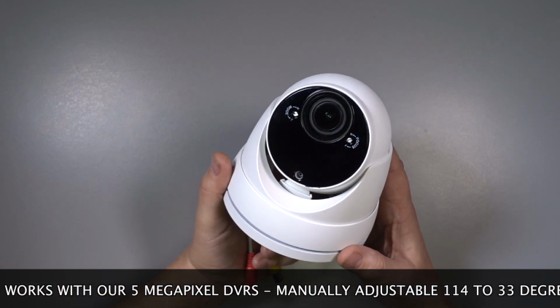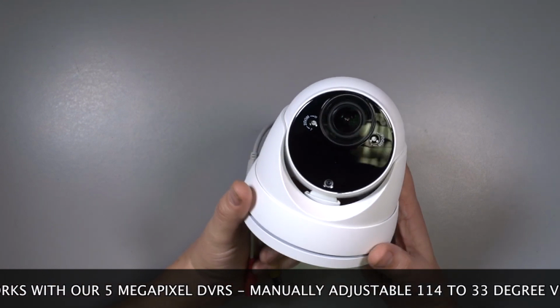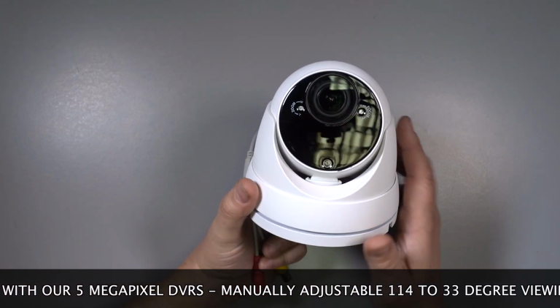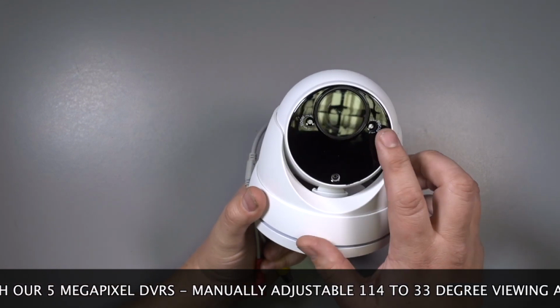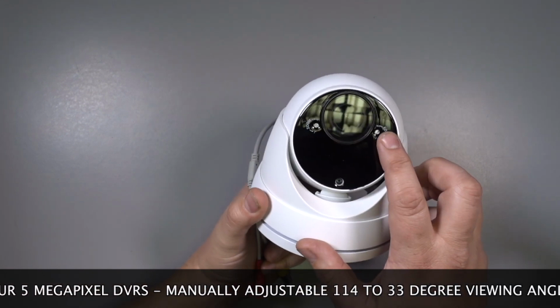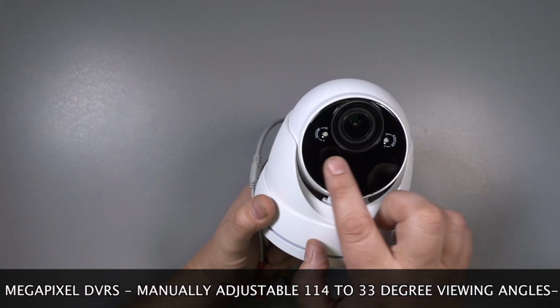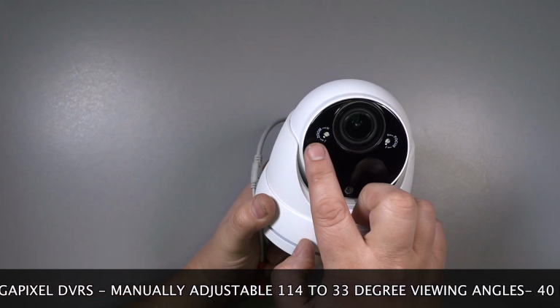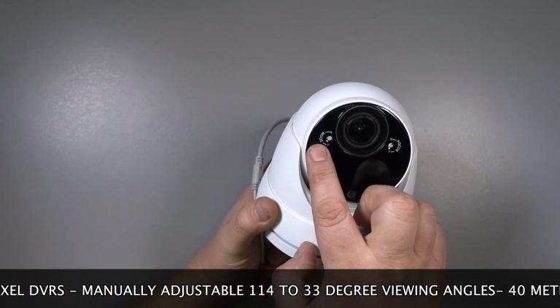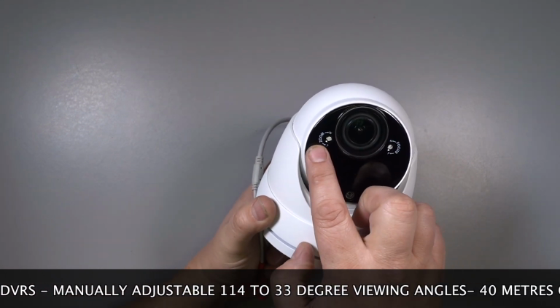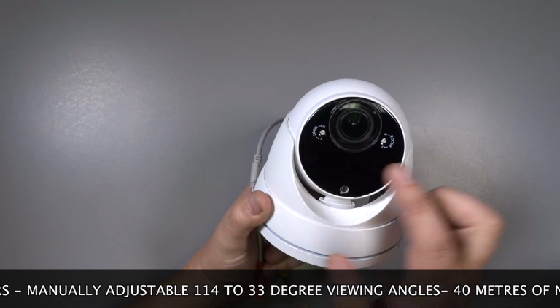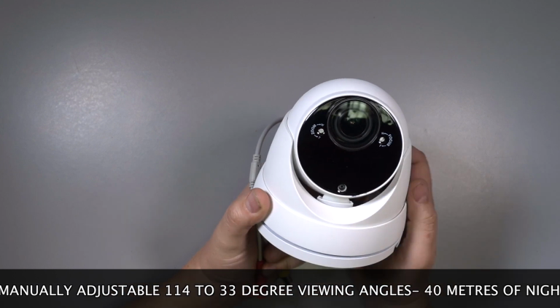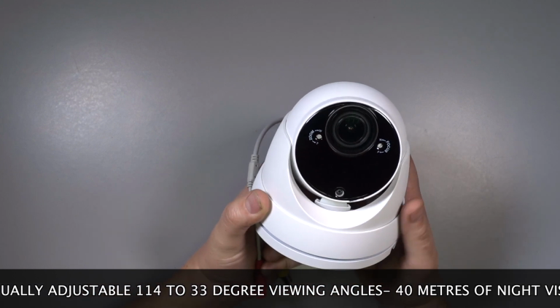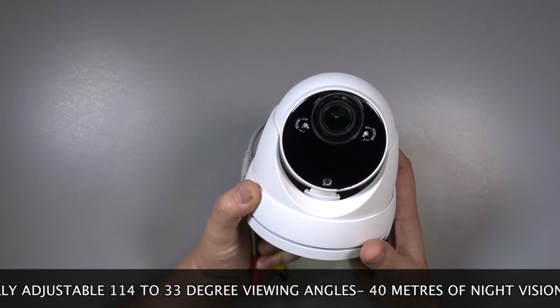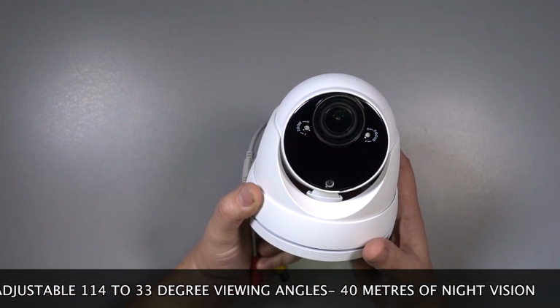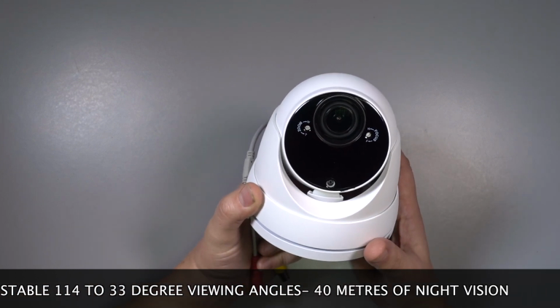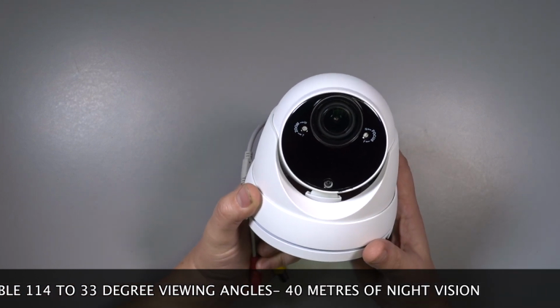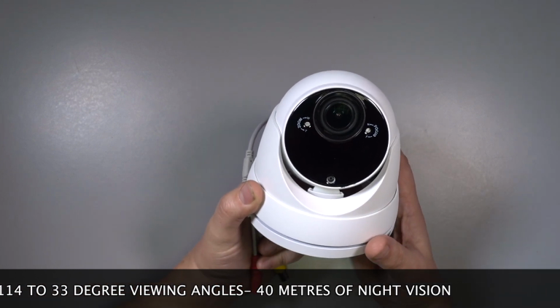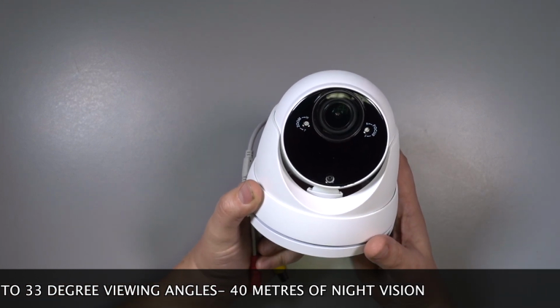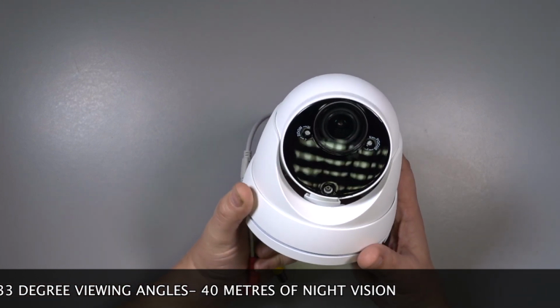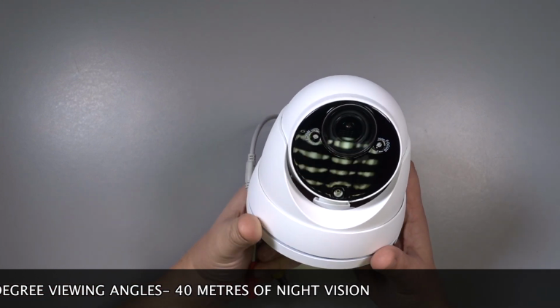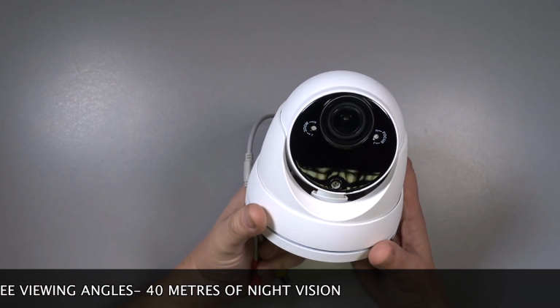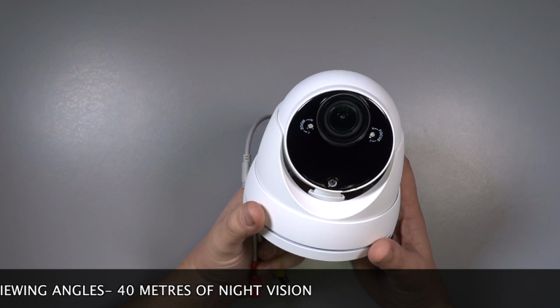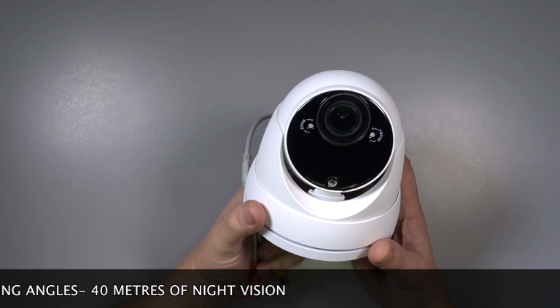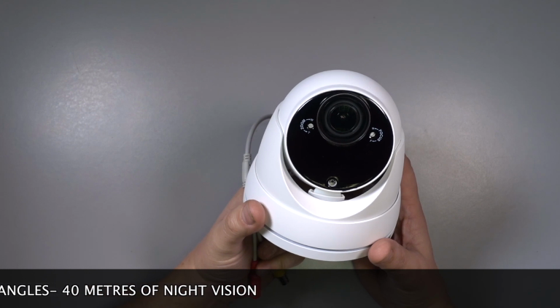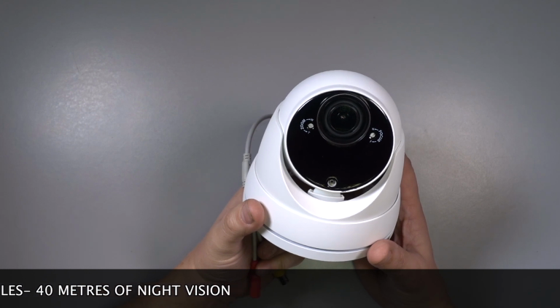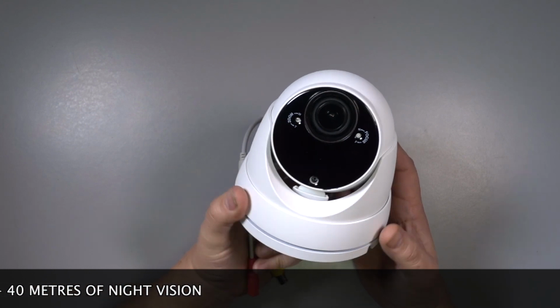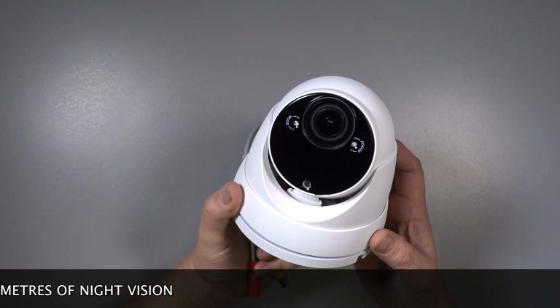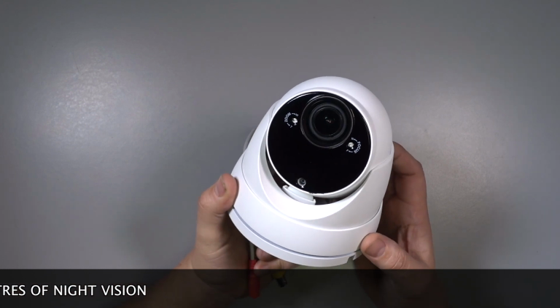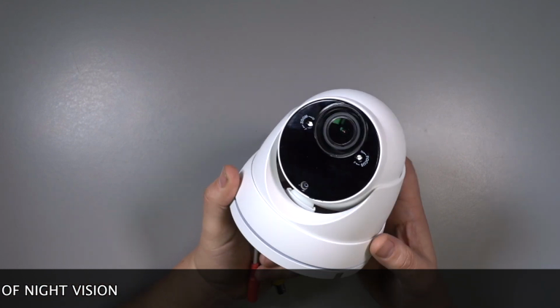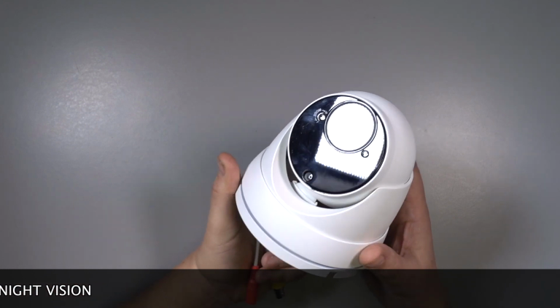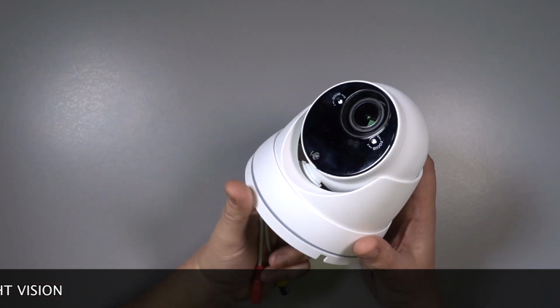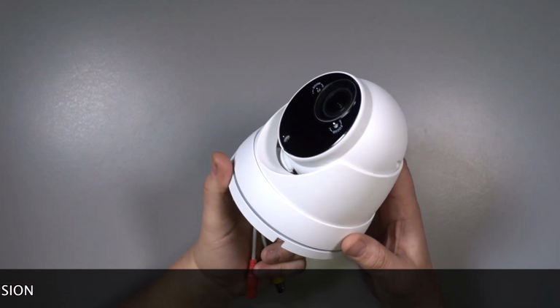The camera has a manually adjustable megapixel lens giving a super wide 114 degrees when set to wide angle view, and 33 degrees when fully zoomed in, and it will see in total darkness up to 40 meters away.